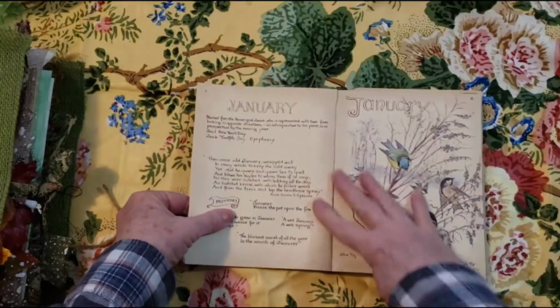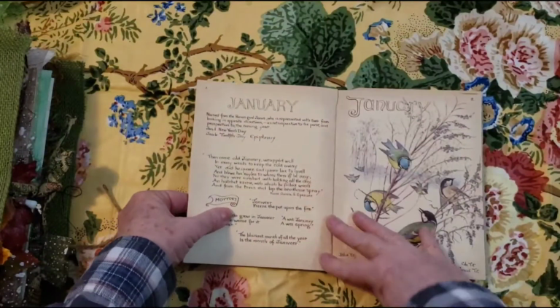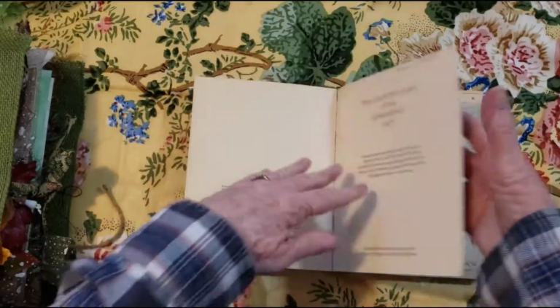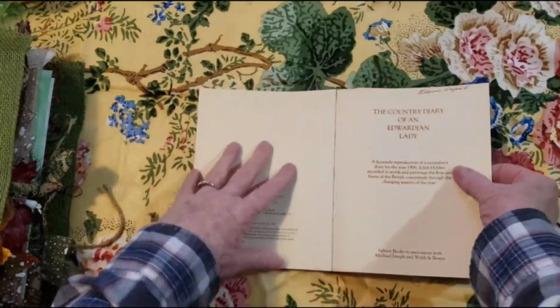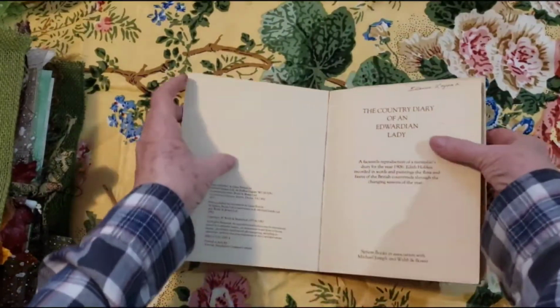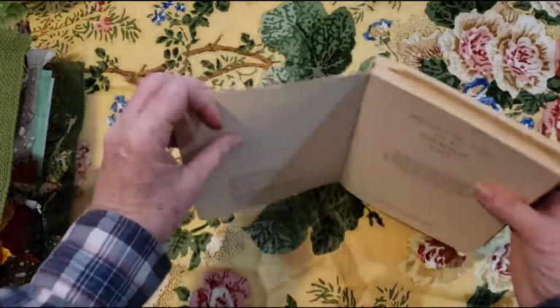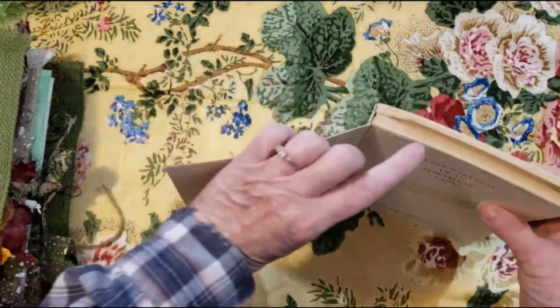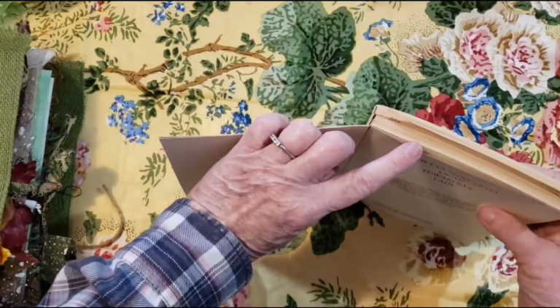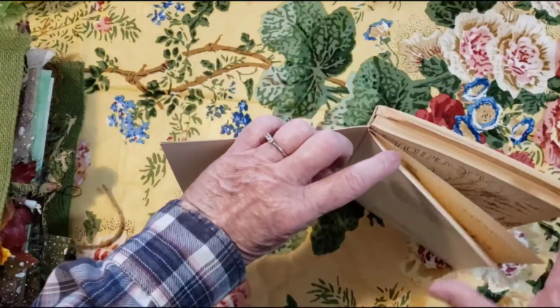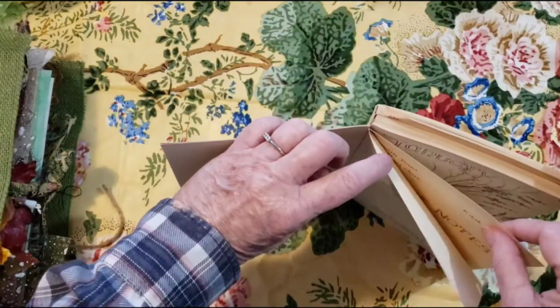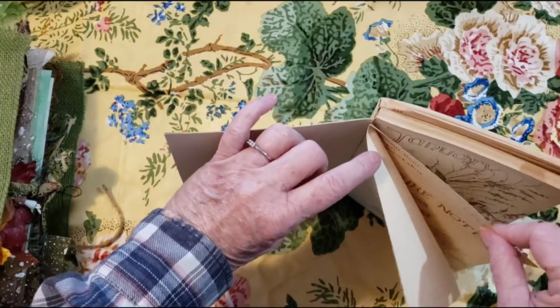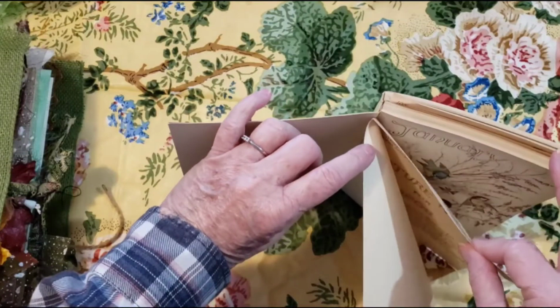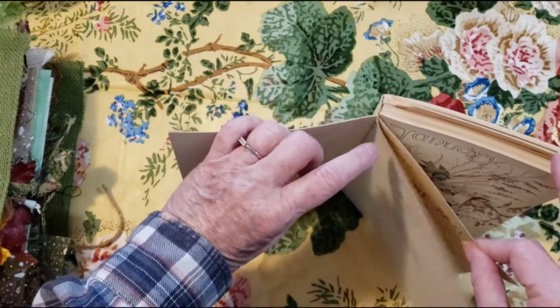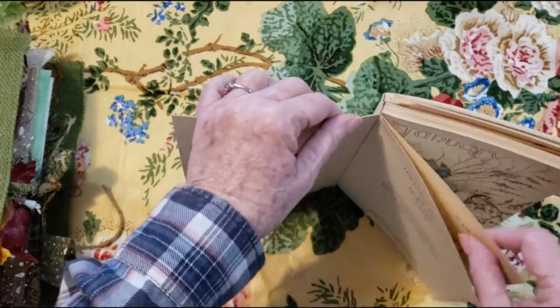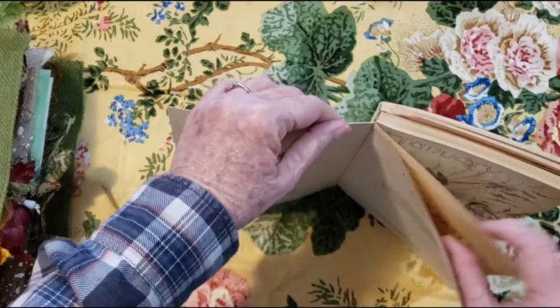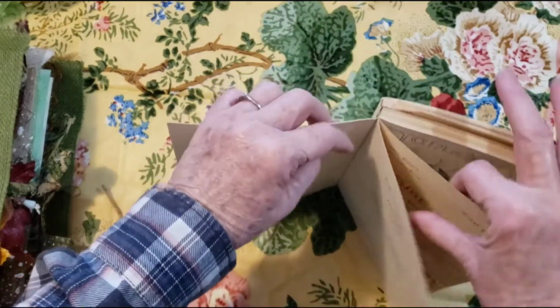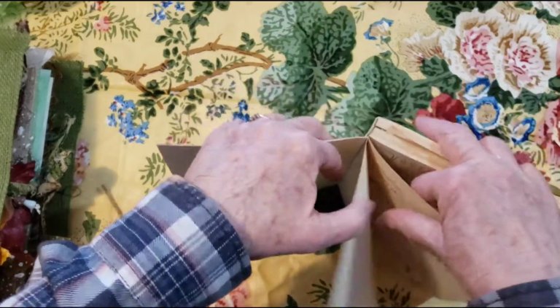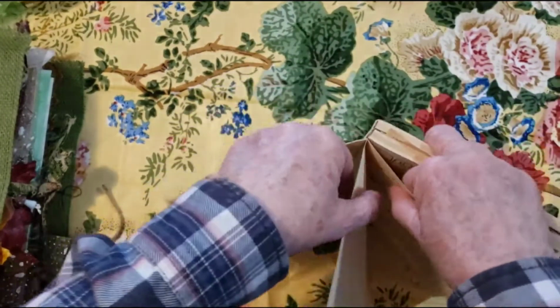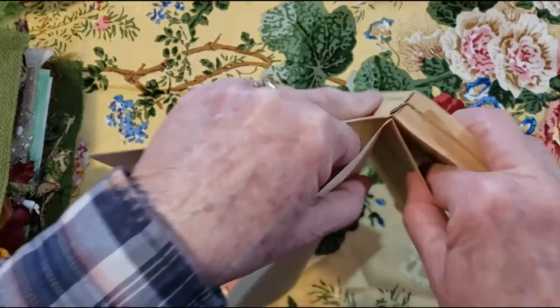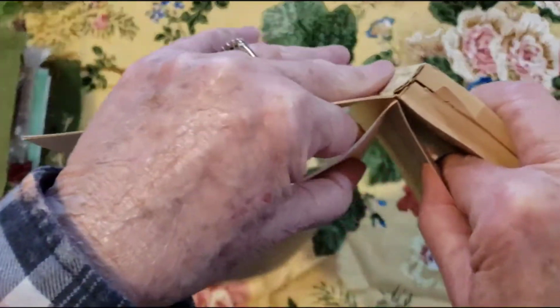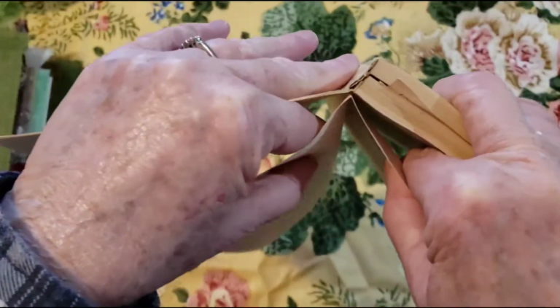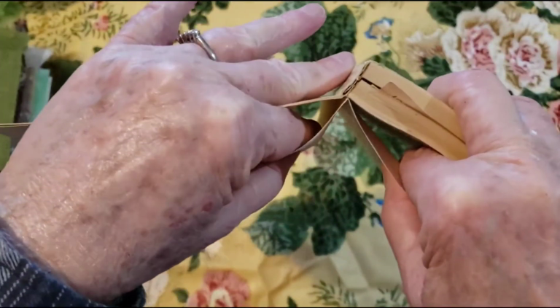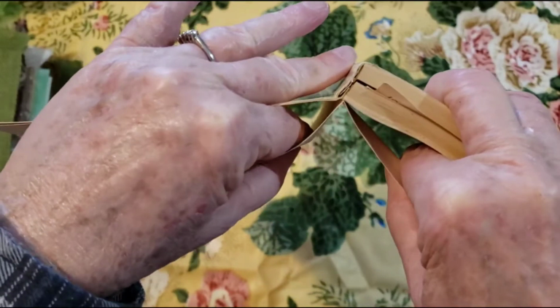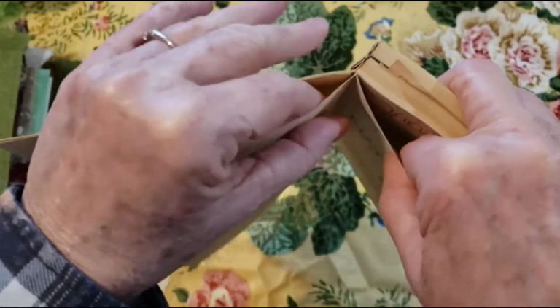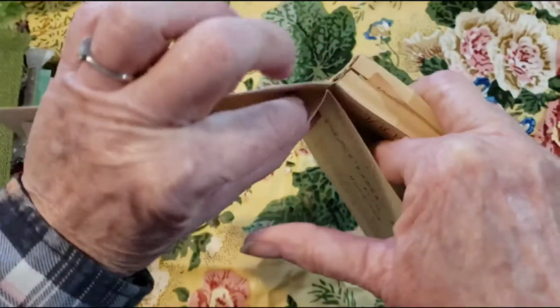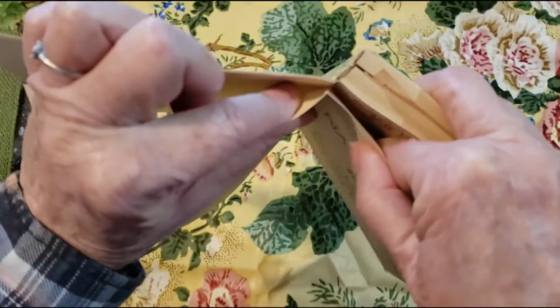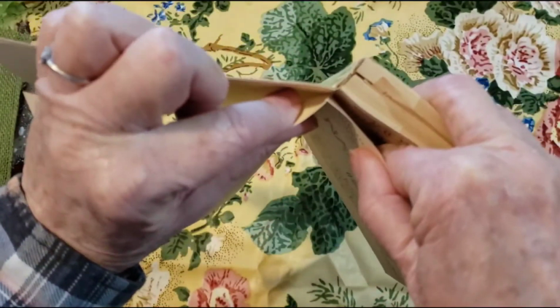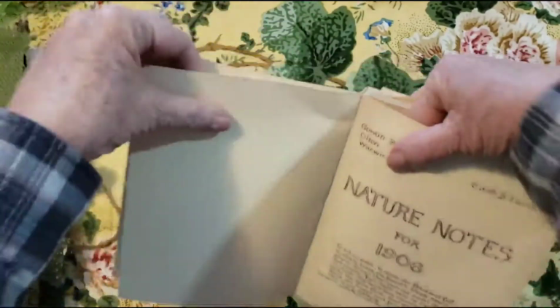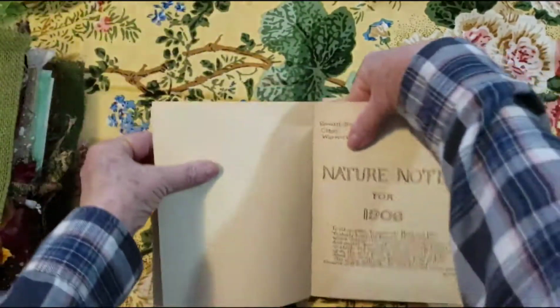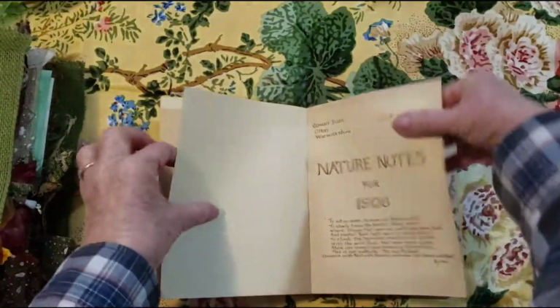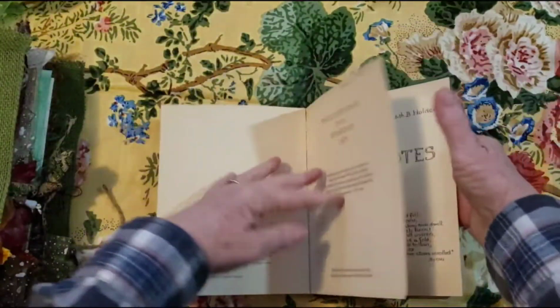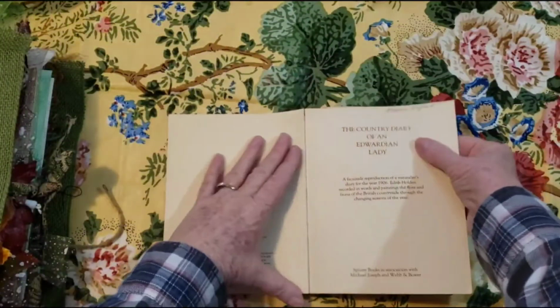And you can kind of see when you look down here — see how that's like this? So then you can tear that out.